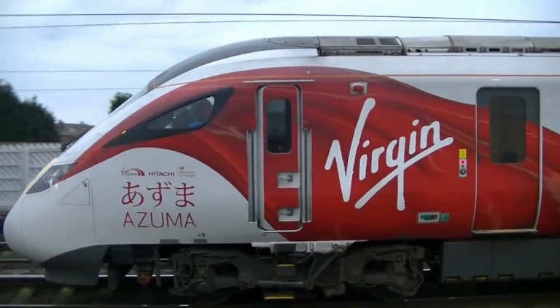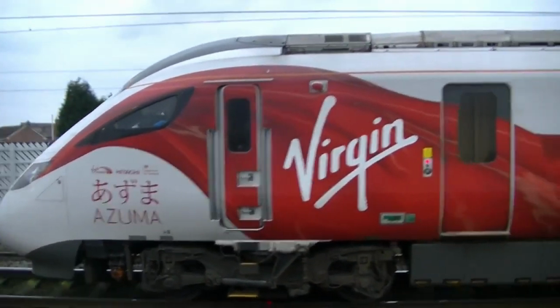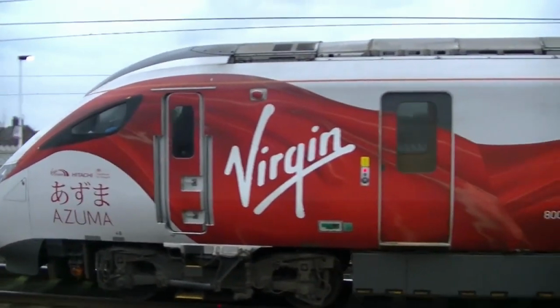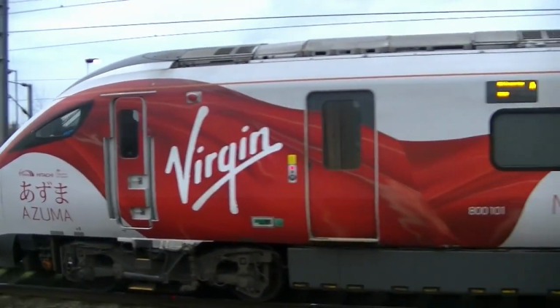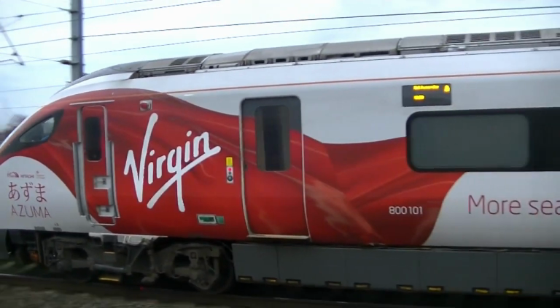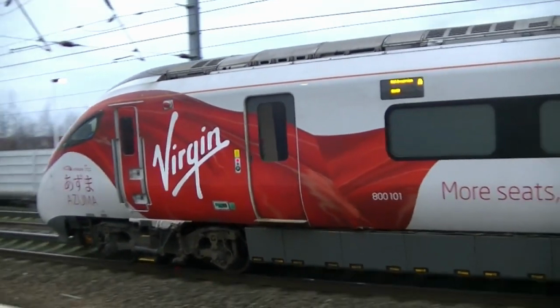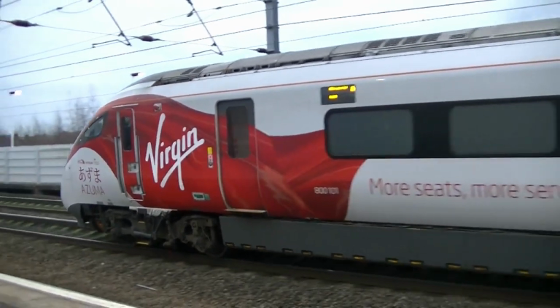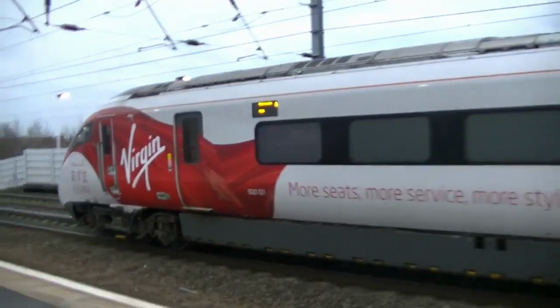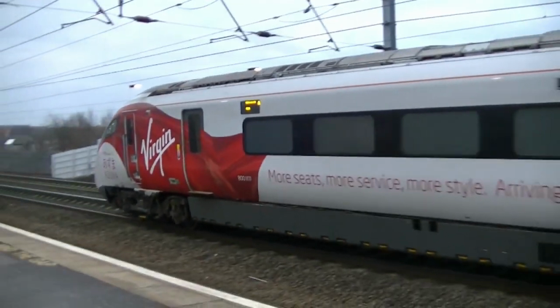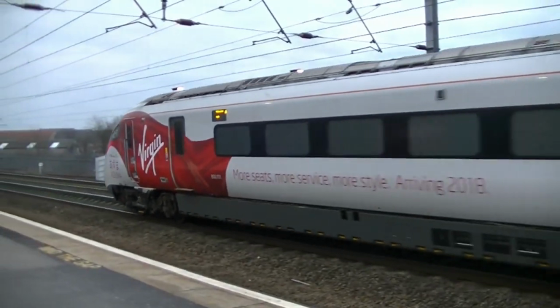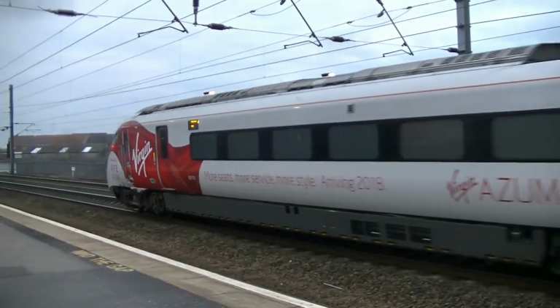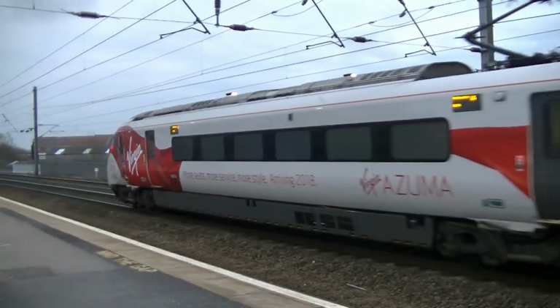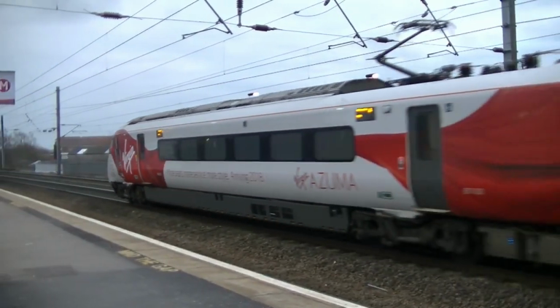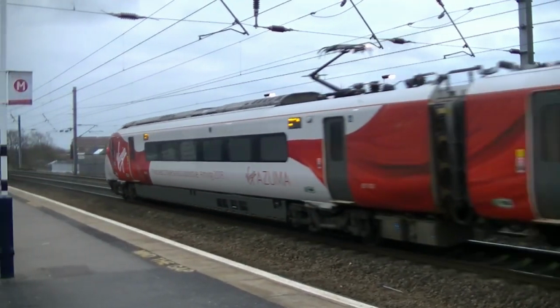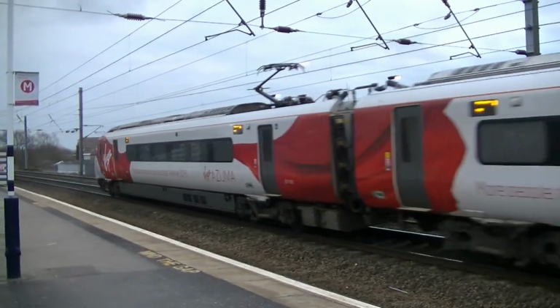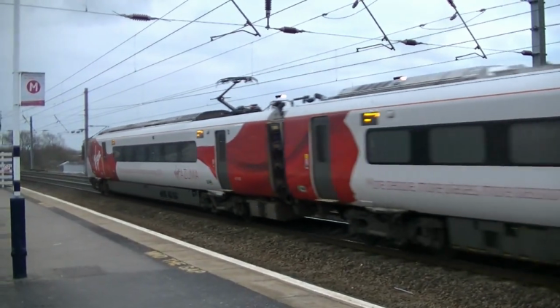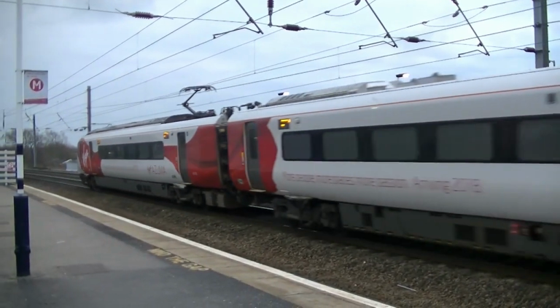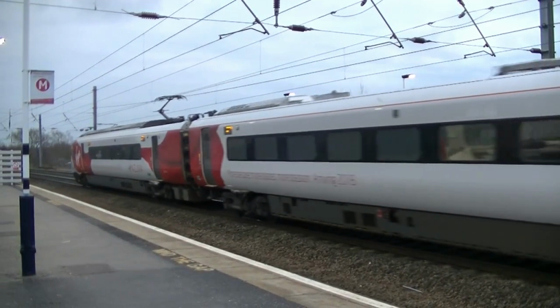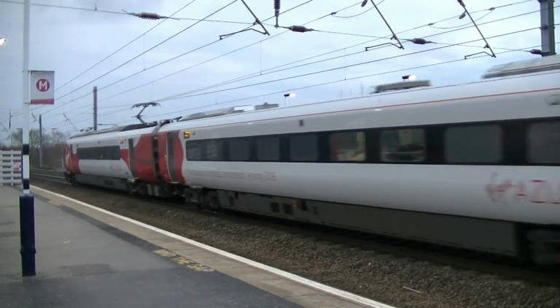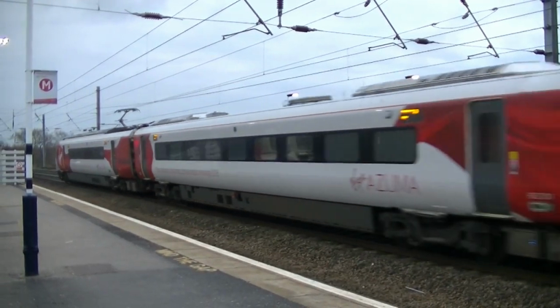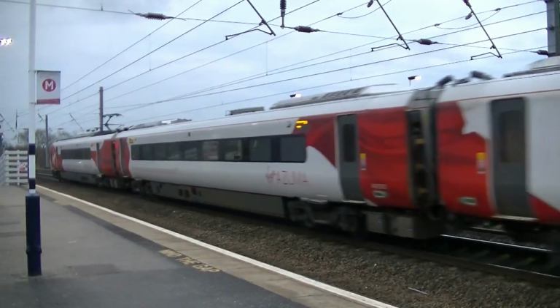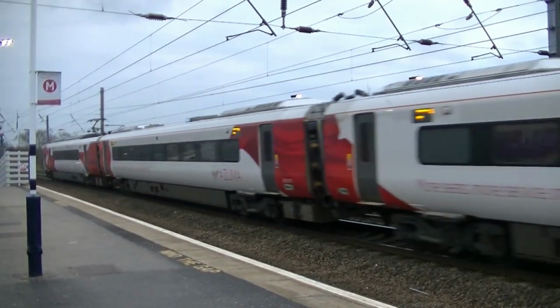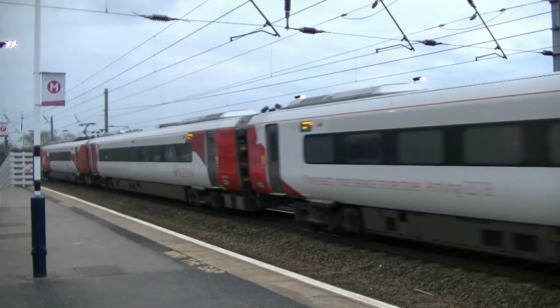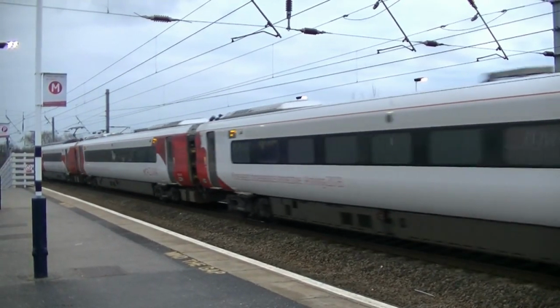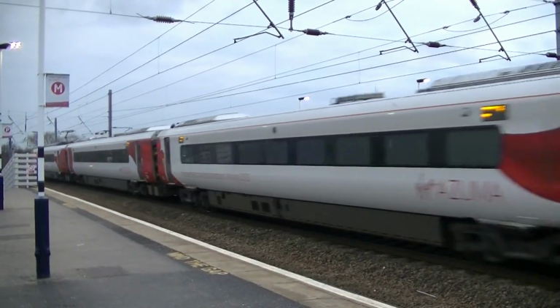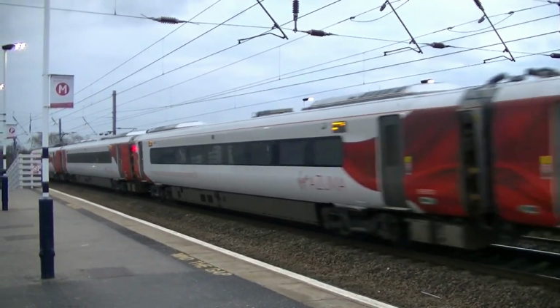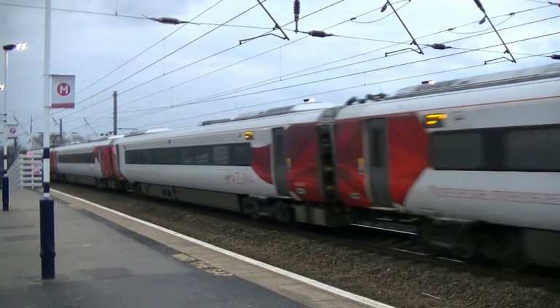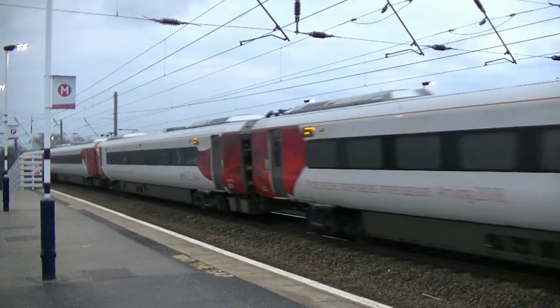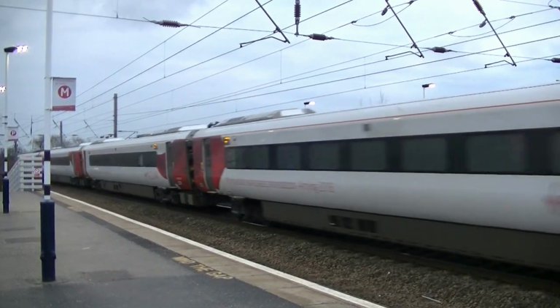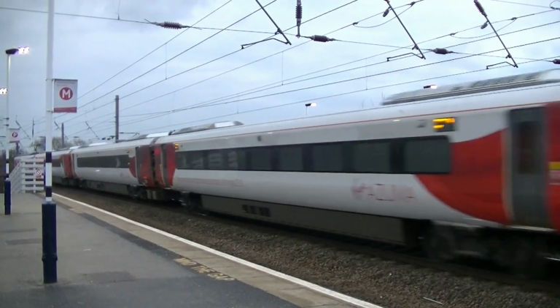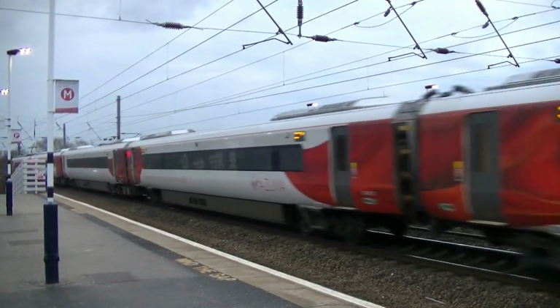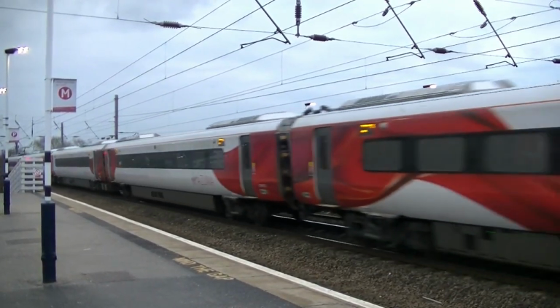With the combination of fully electric and bi-mode trains, the latter have diesel and electric propulsion. The trains can travel up to 125 miles per hour in various formations from 5 to 10 cars.